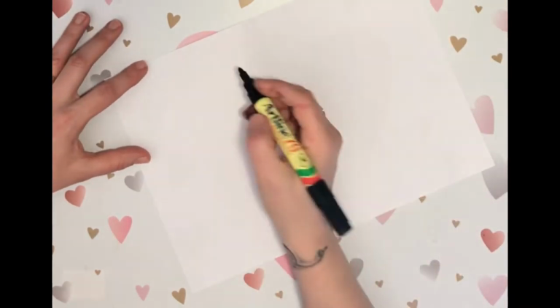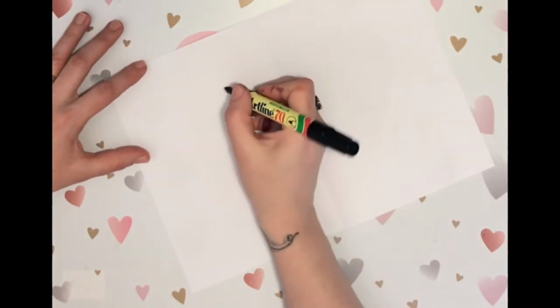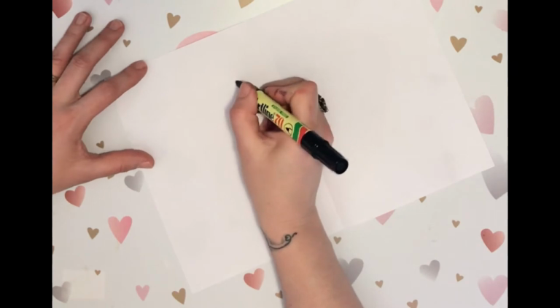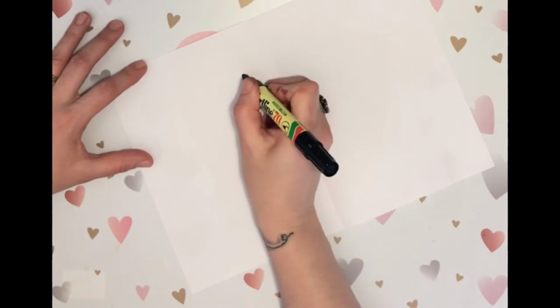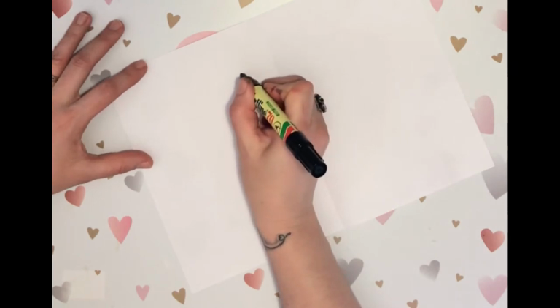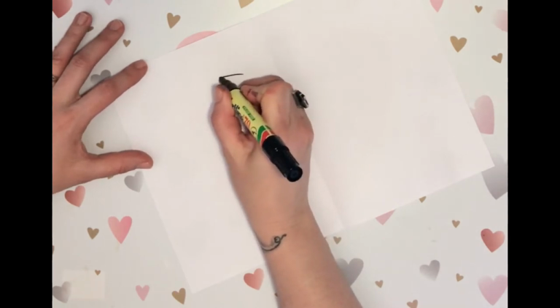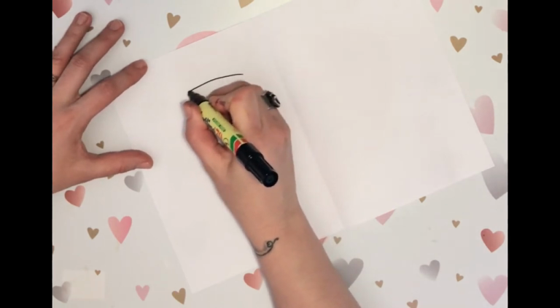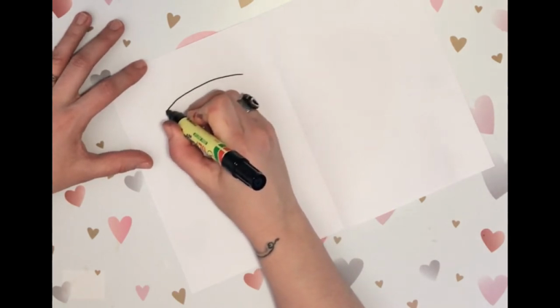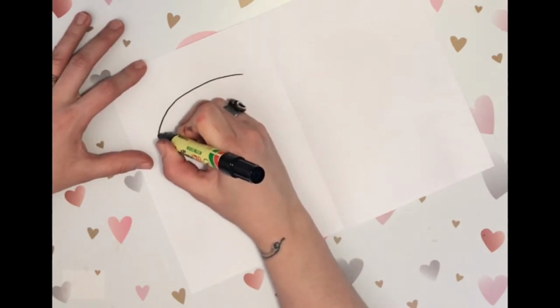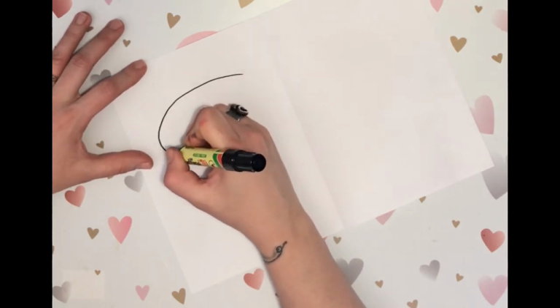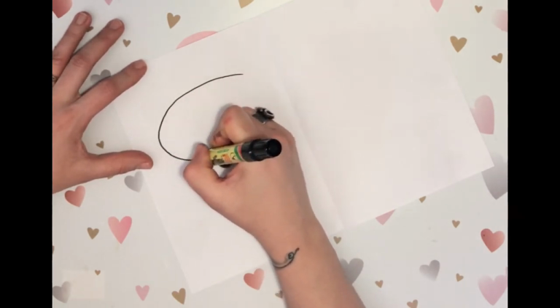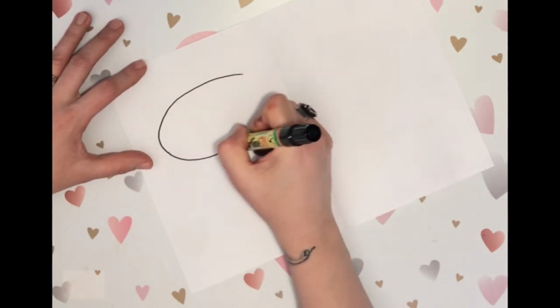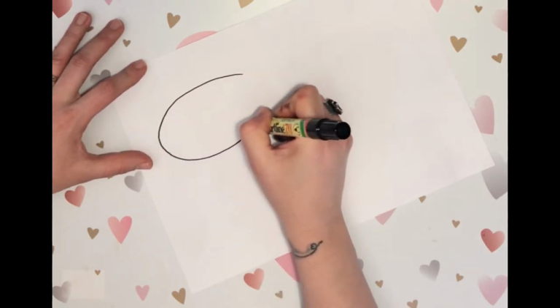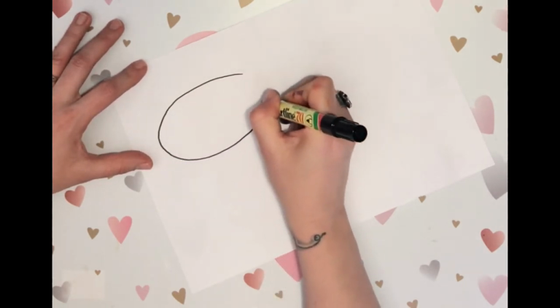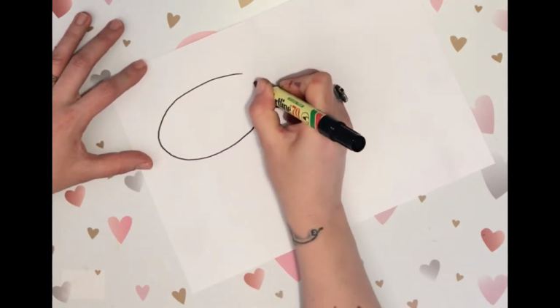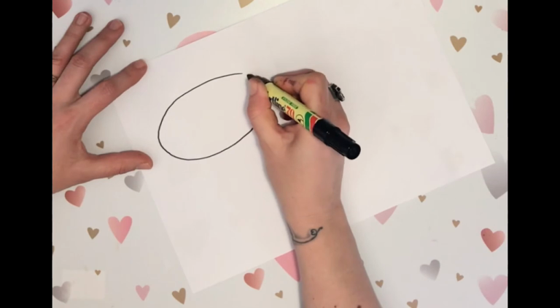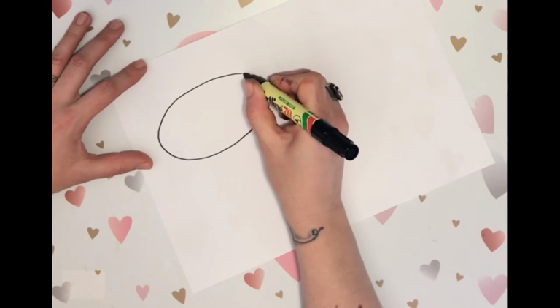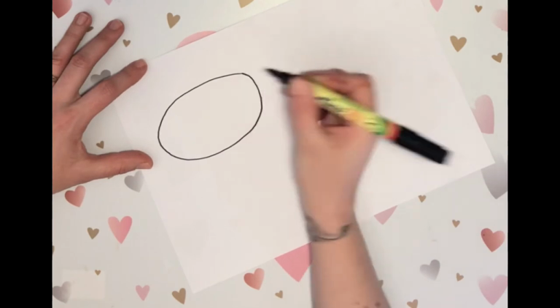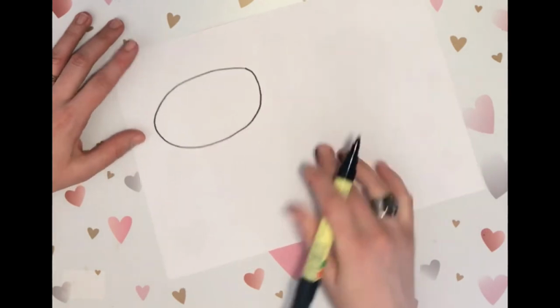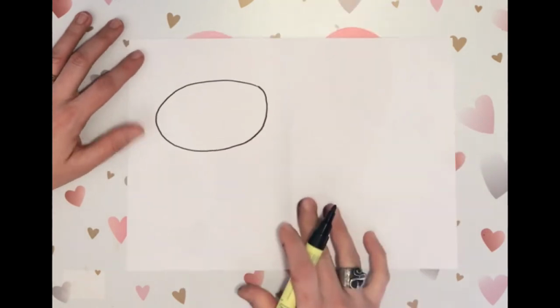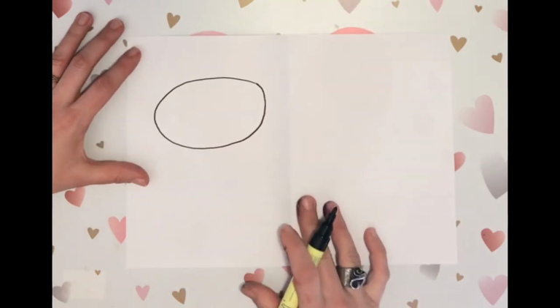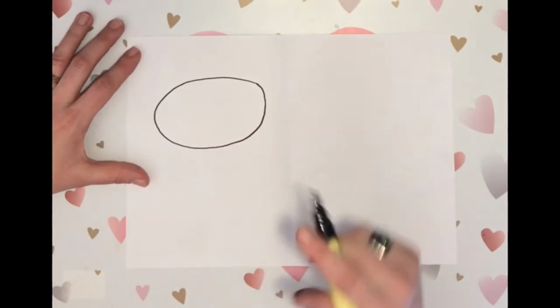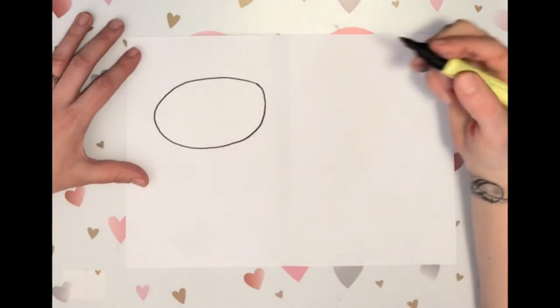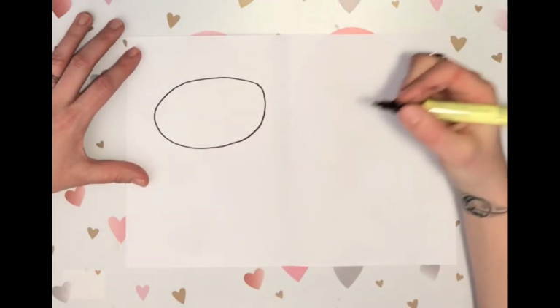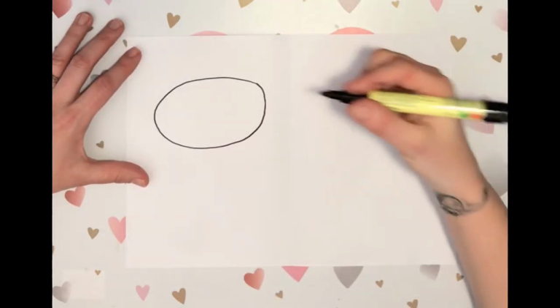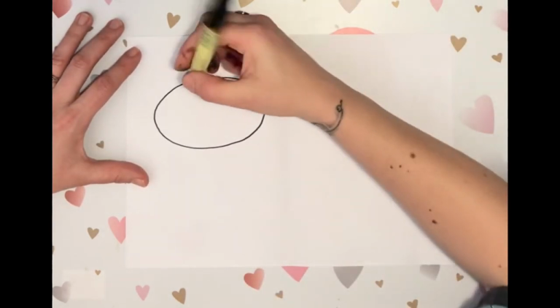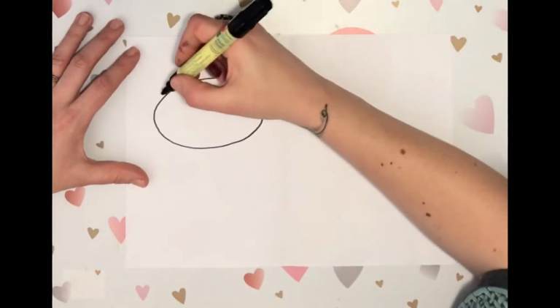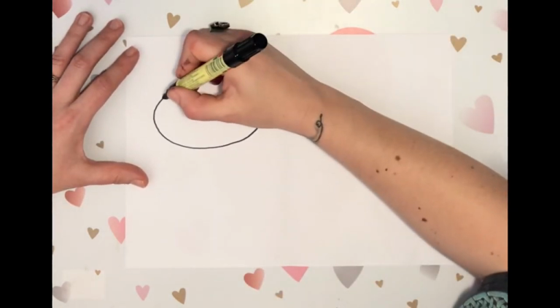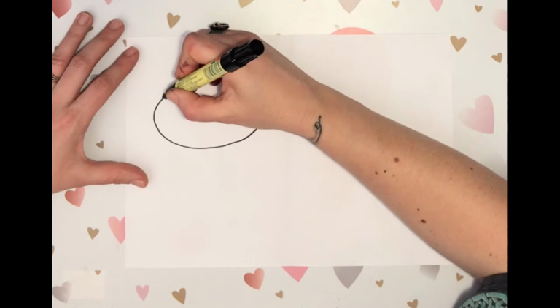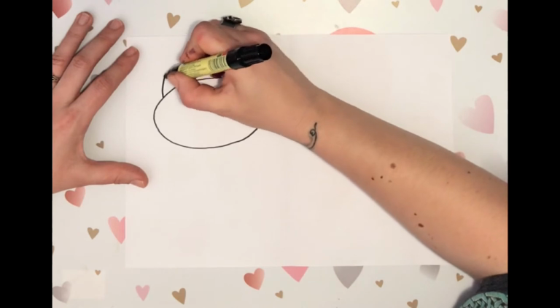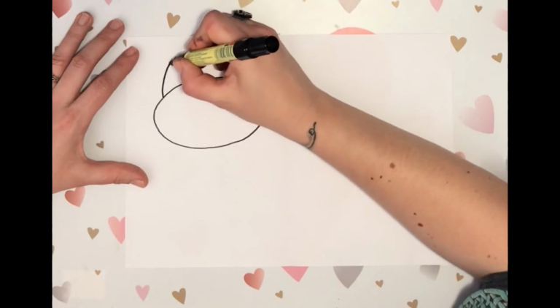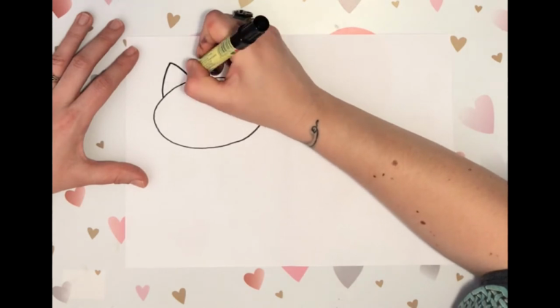You always find cats on farms, so let's start with a big oval. We're going to do a really cartoony cat with an oversized head, and the same way we did the pig's ears but just slightly pointier.